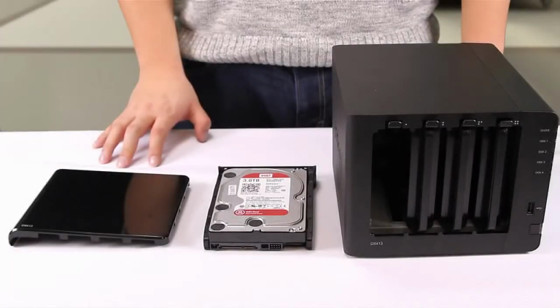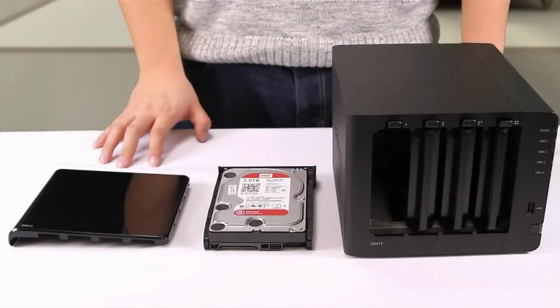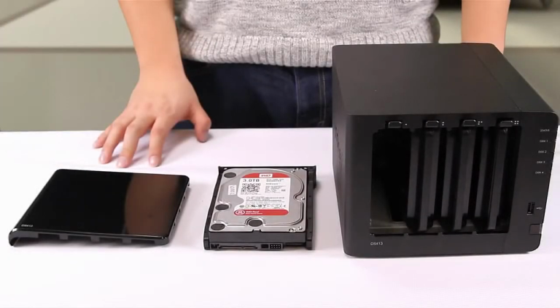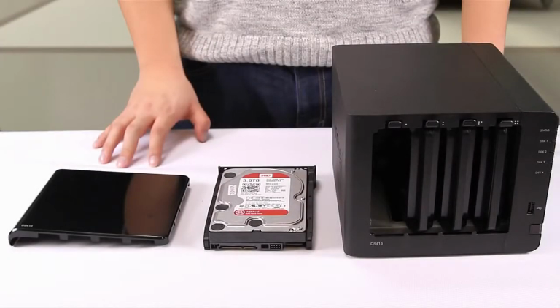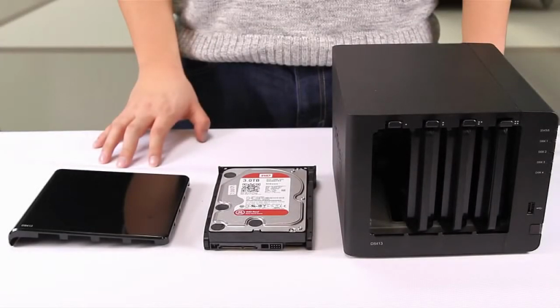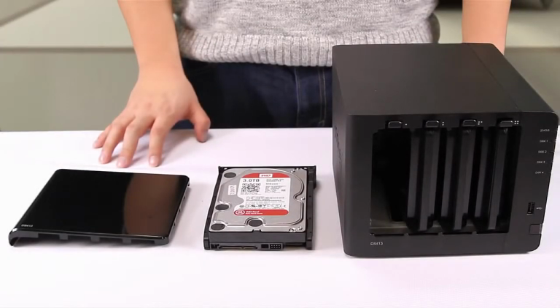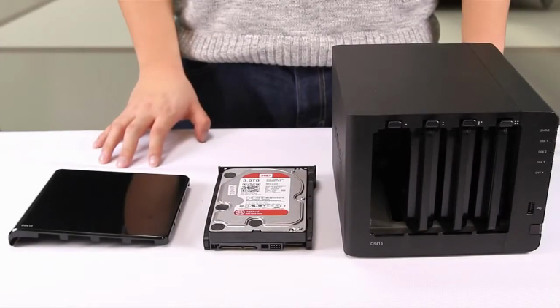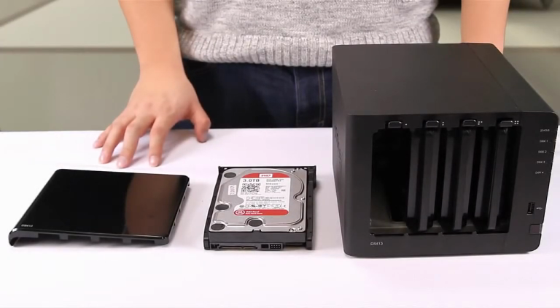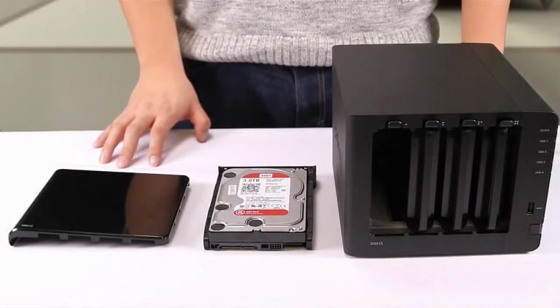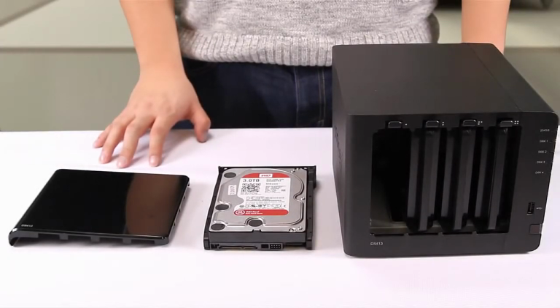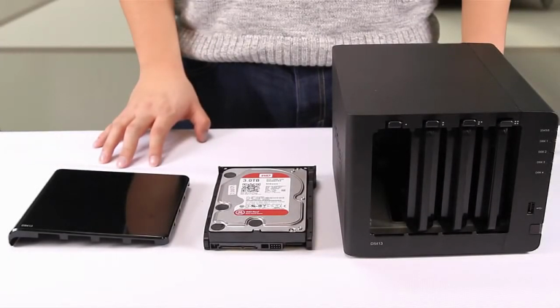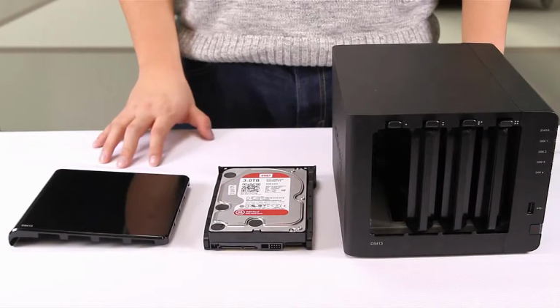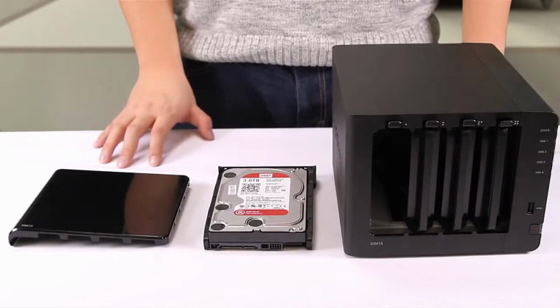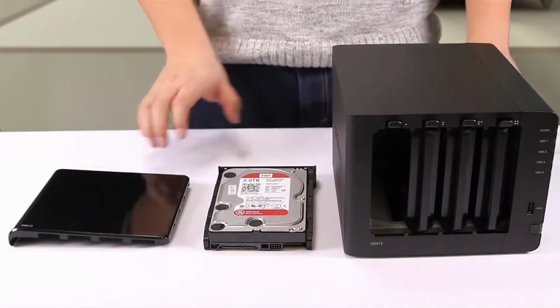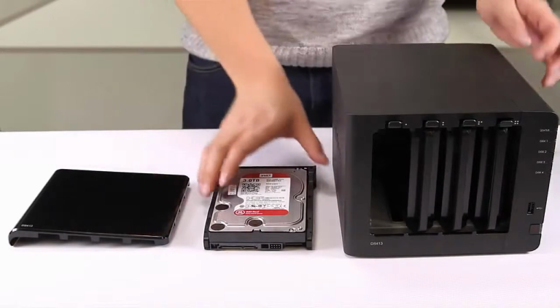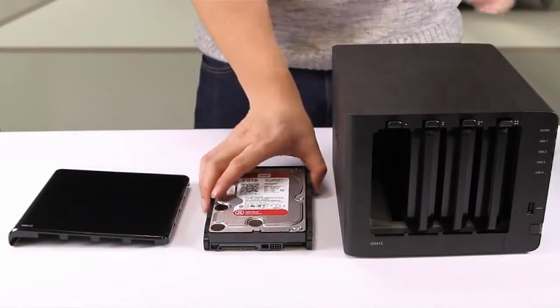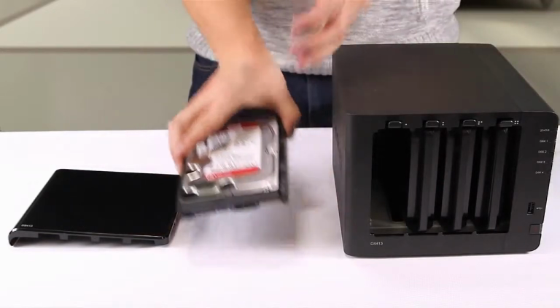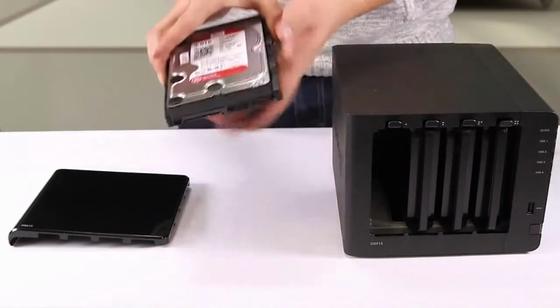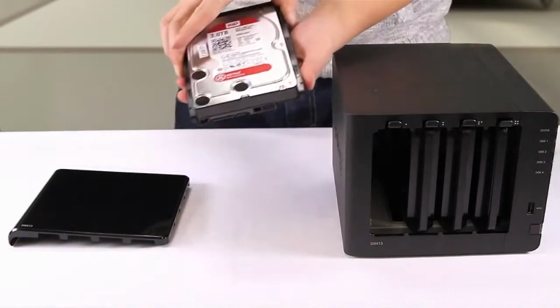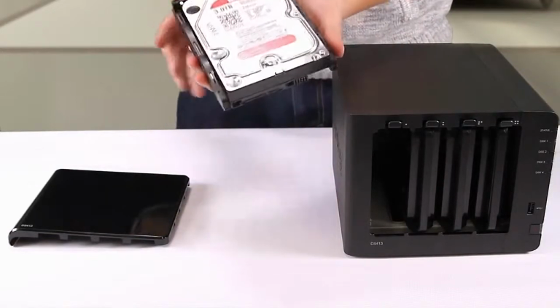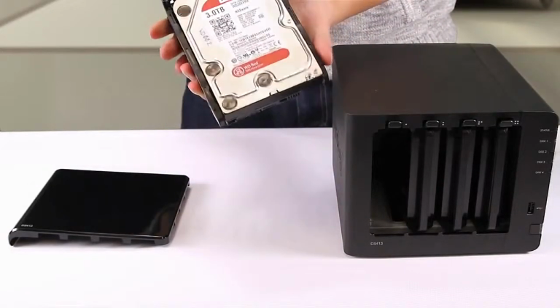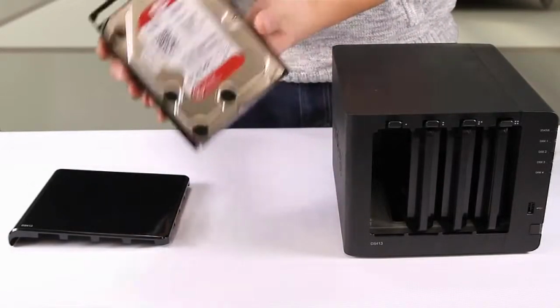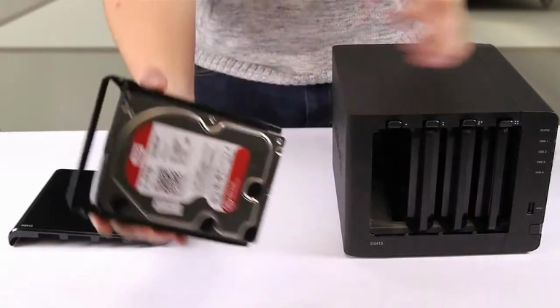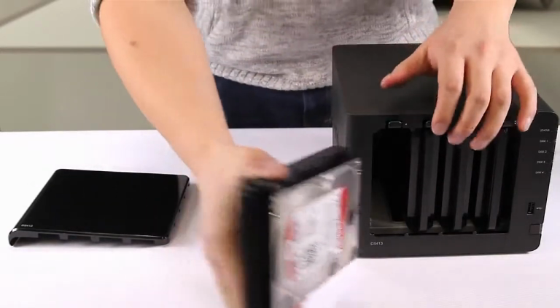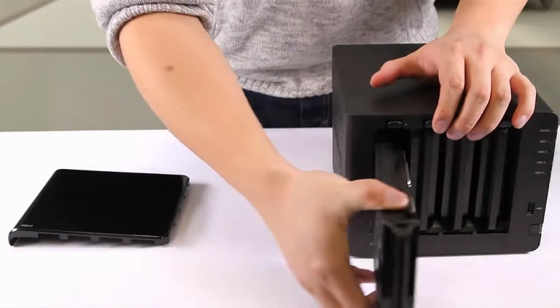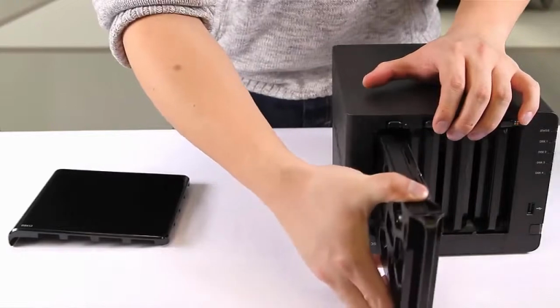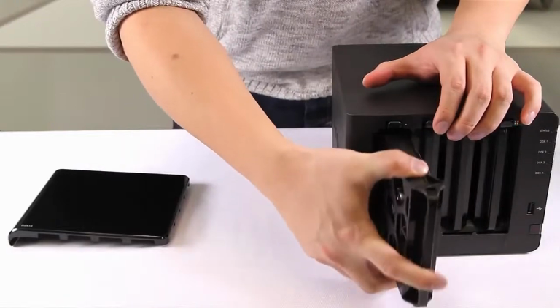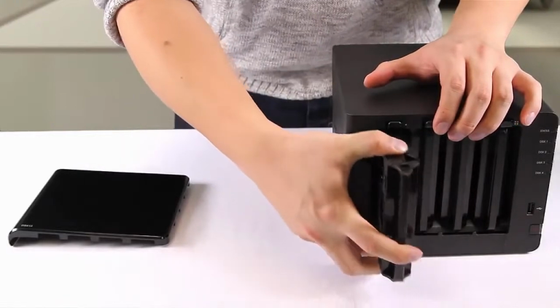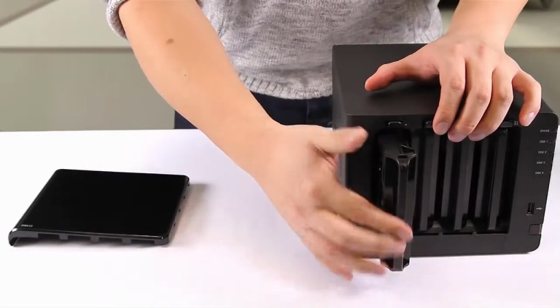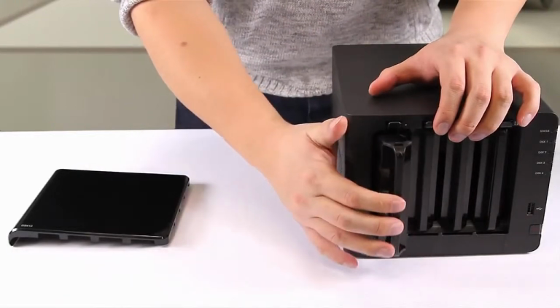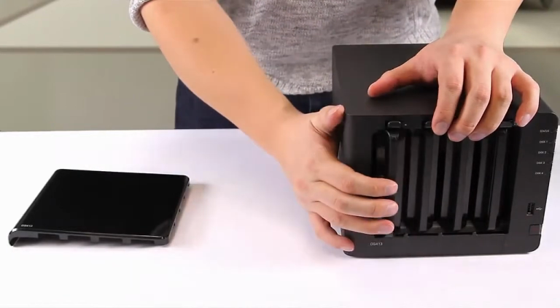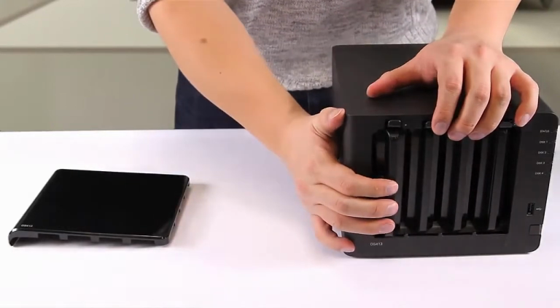Next, install your drive back into the device. Looking at the unit from the front, disks are enumerated 1 through 4 from left to right. If your disks are stacked vertically, disk enumeration starts with disk 1 at the top.